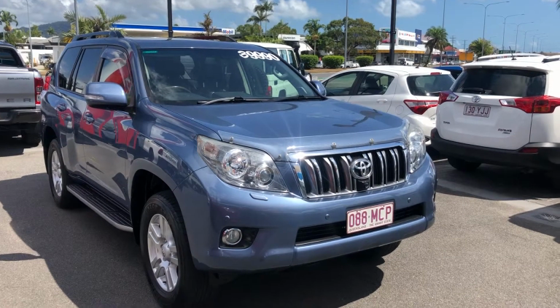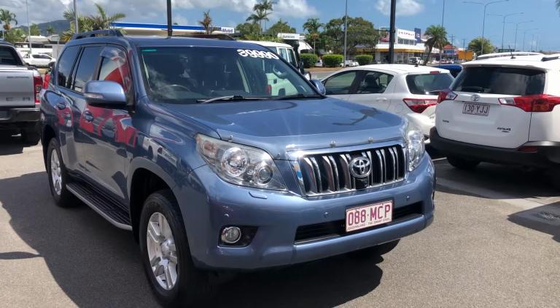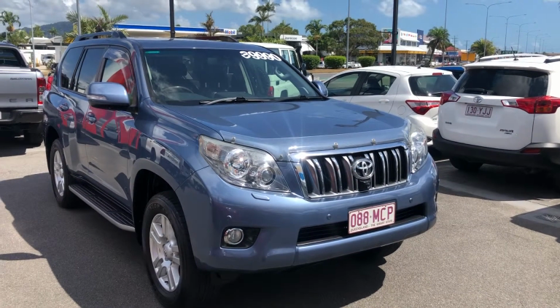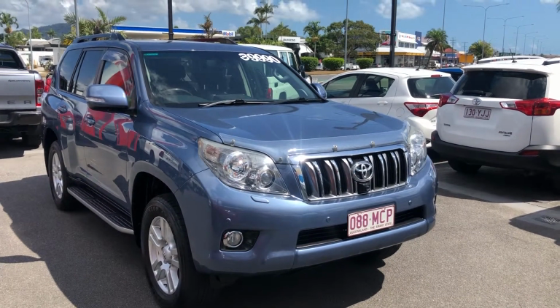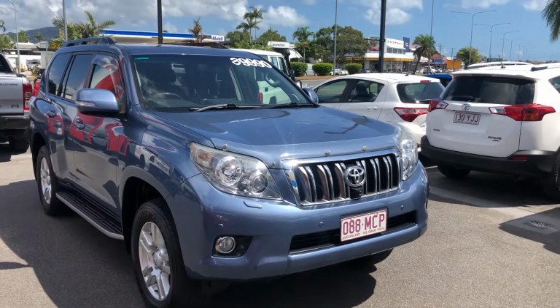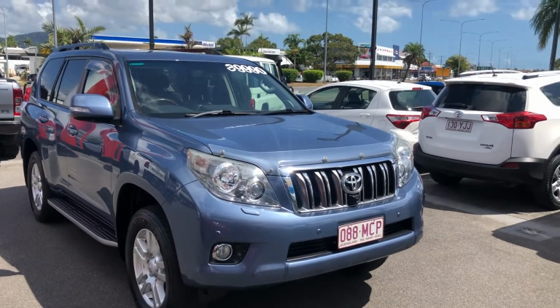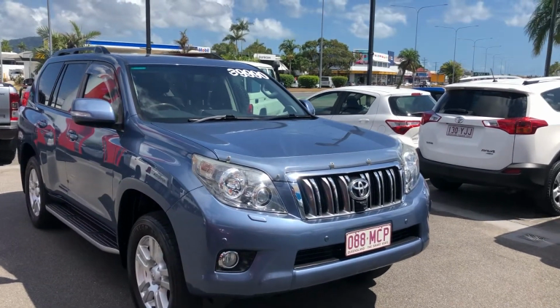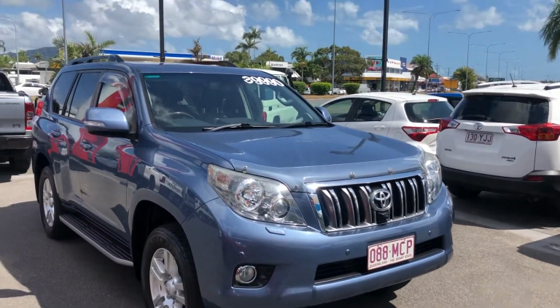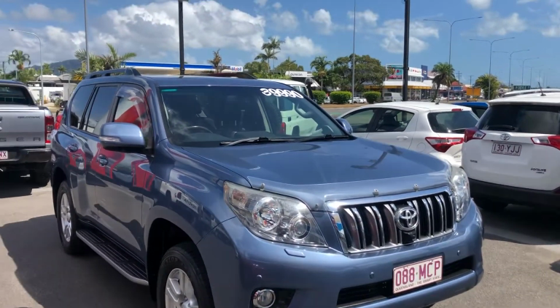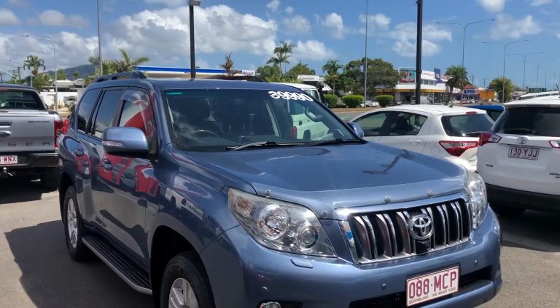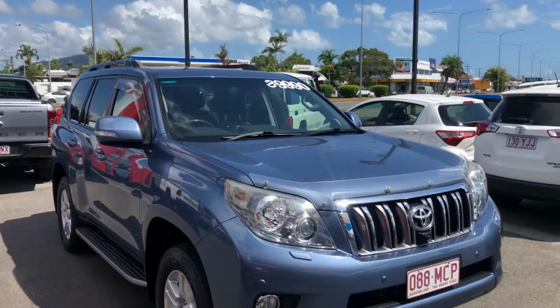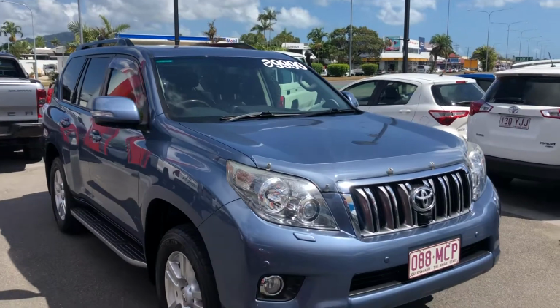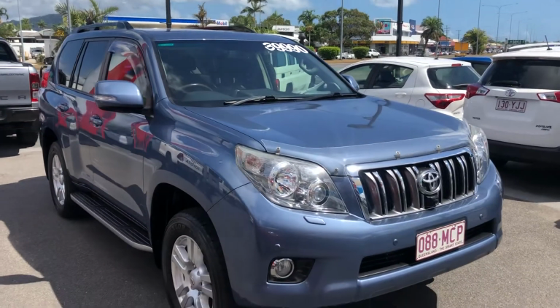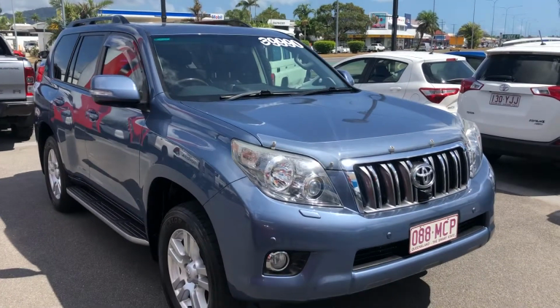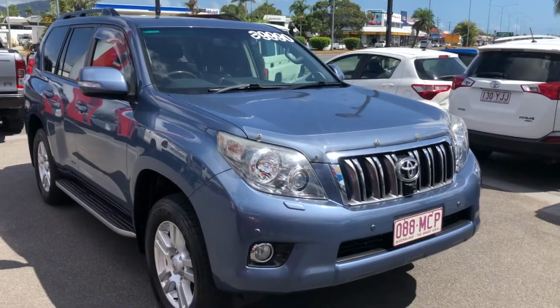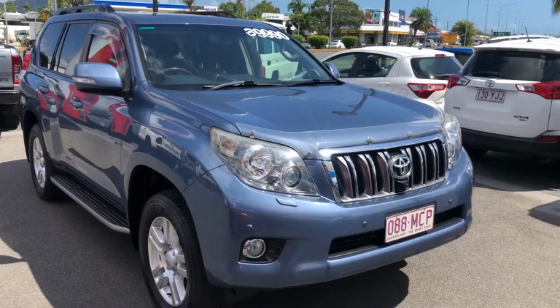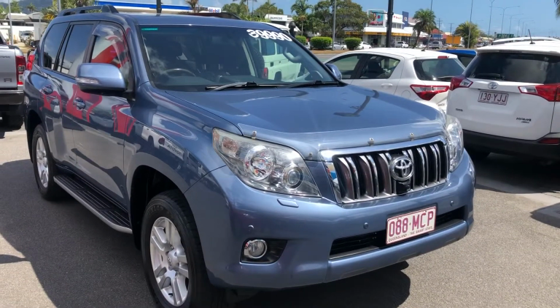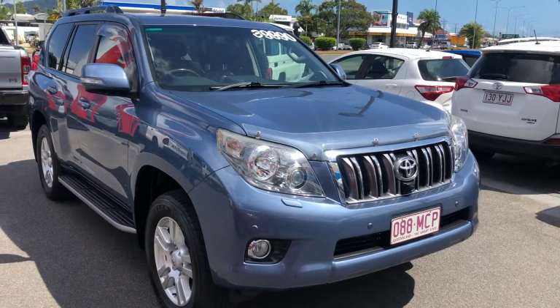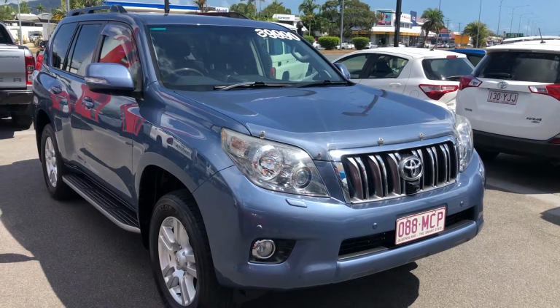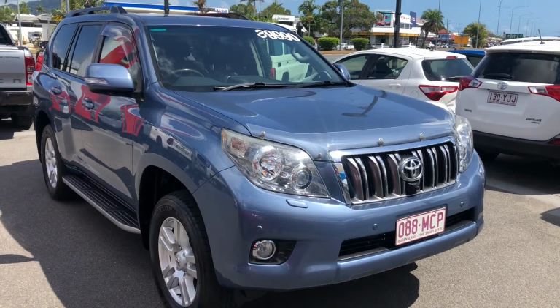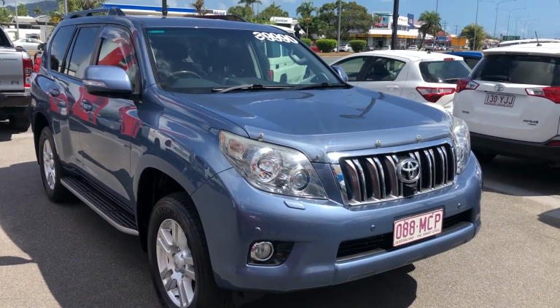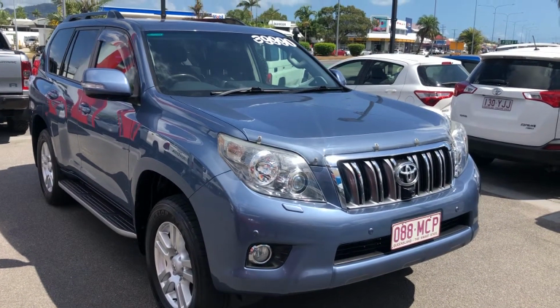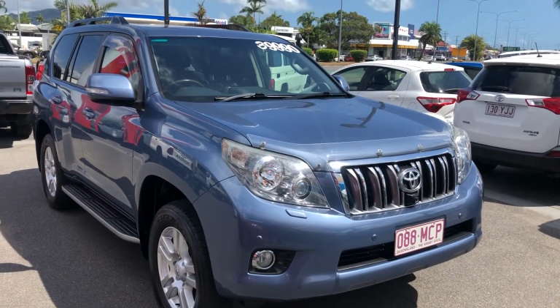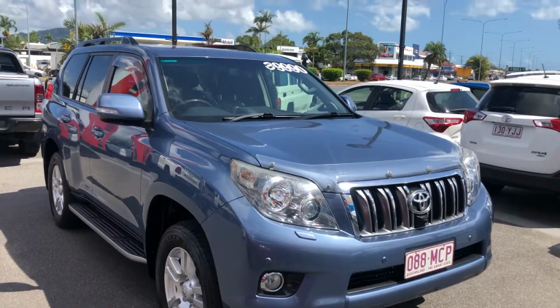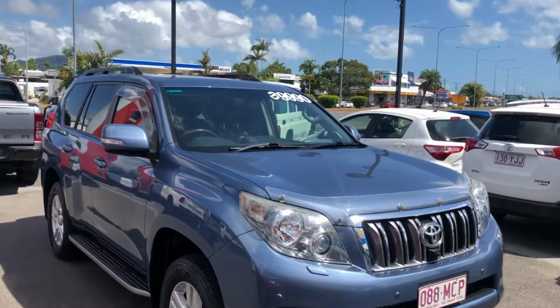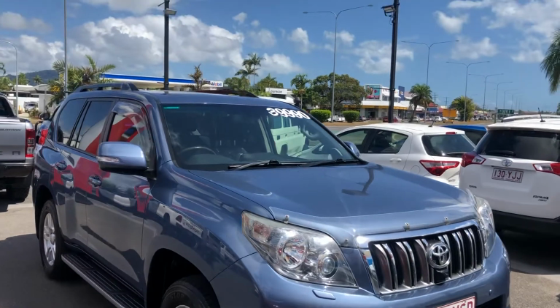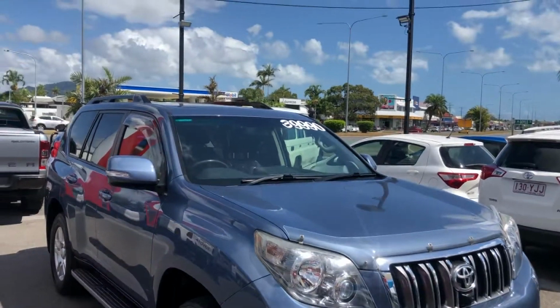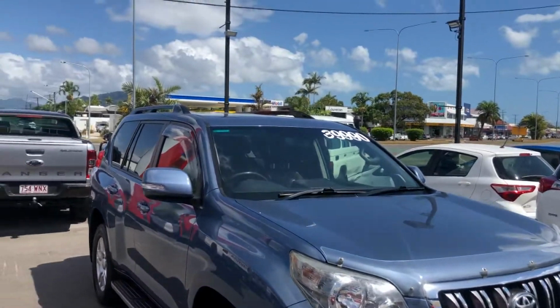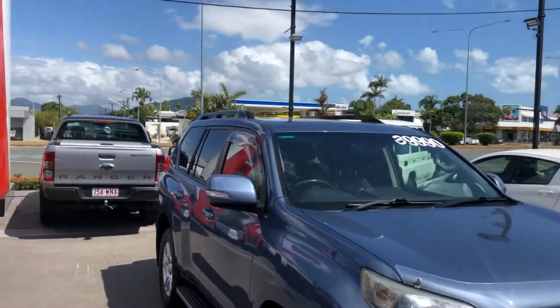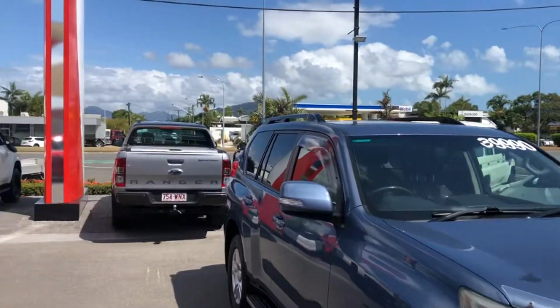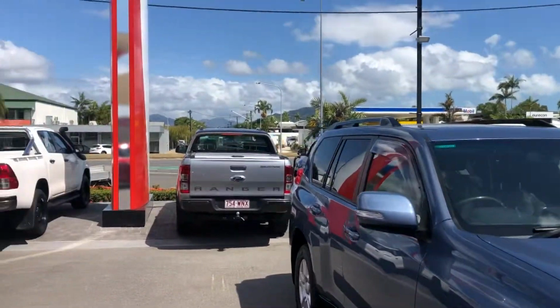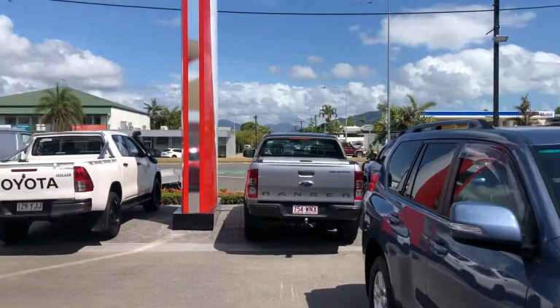Good morning Libby and Robert. This is David here at Pacific Toyota giving the virtual tour of our 2010 Toyota Land Cruiser Prado Kakadu. I'll give you a quick tour of the dealership before we get into it.